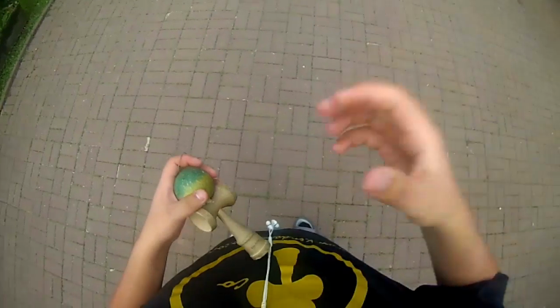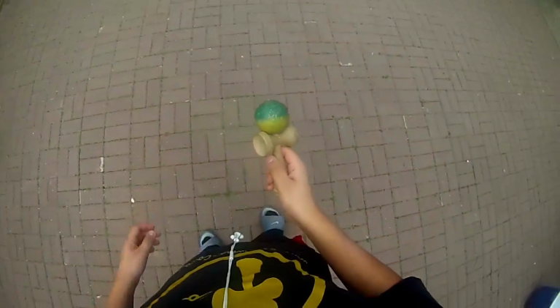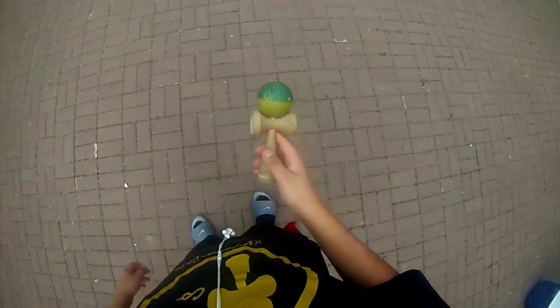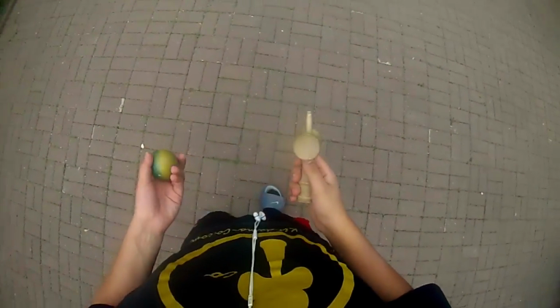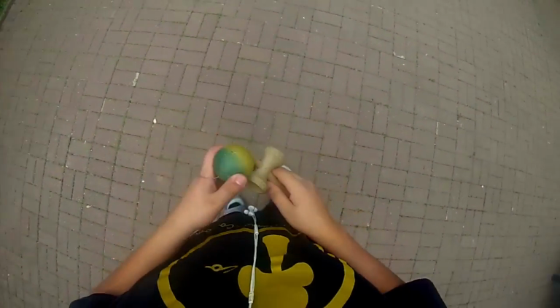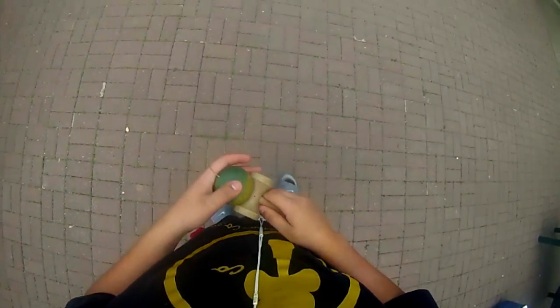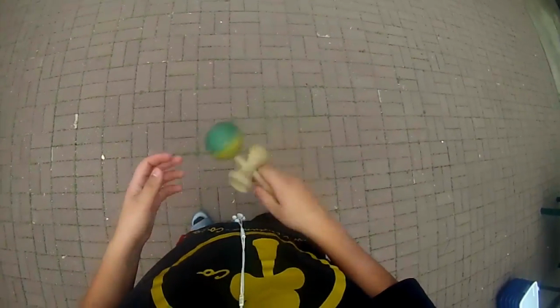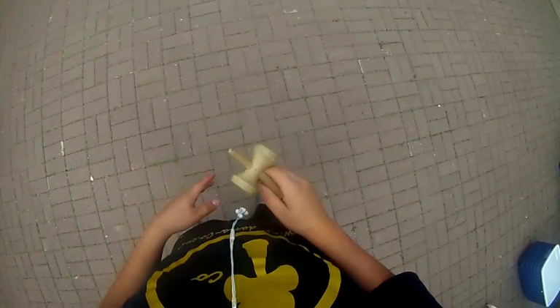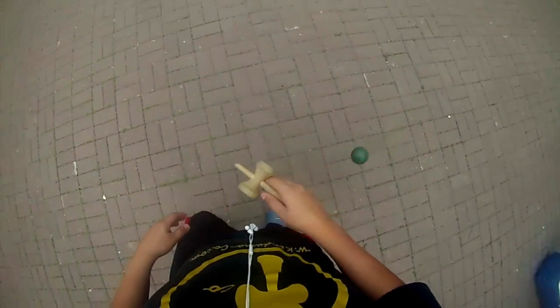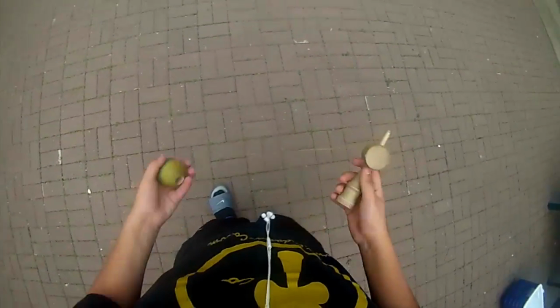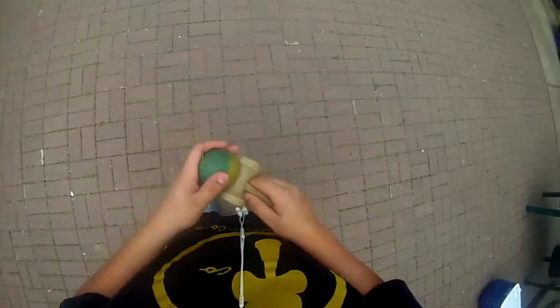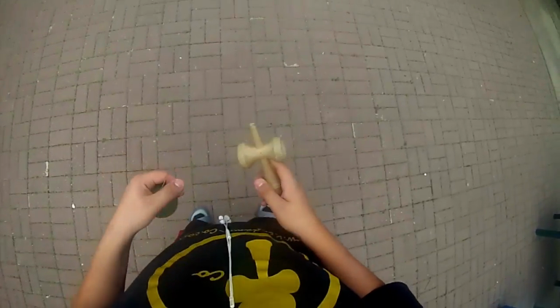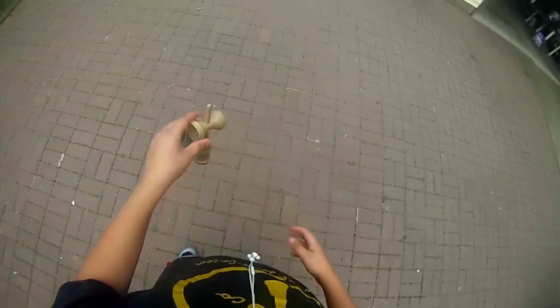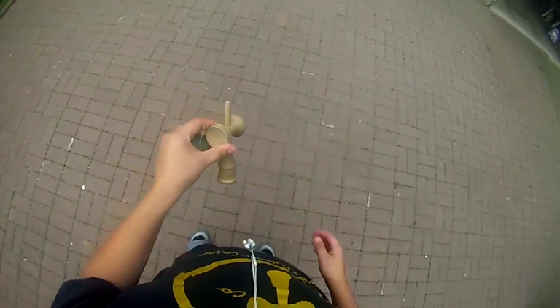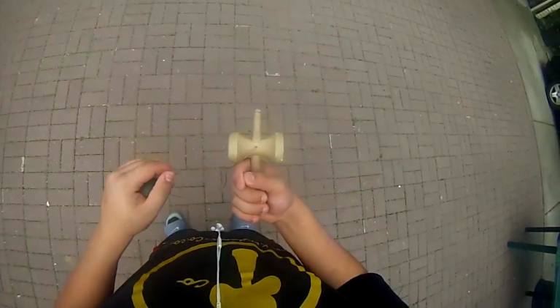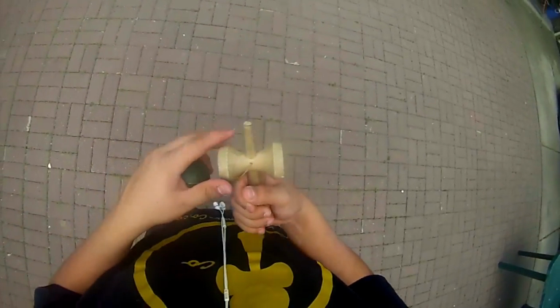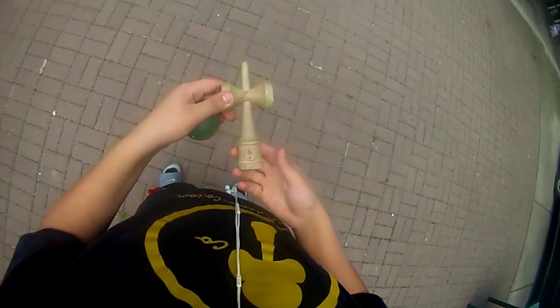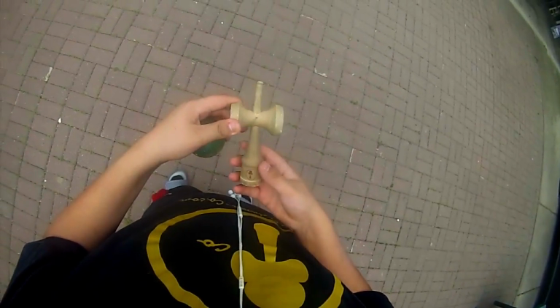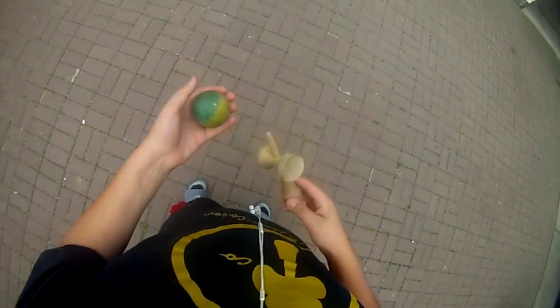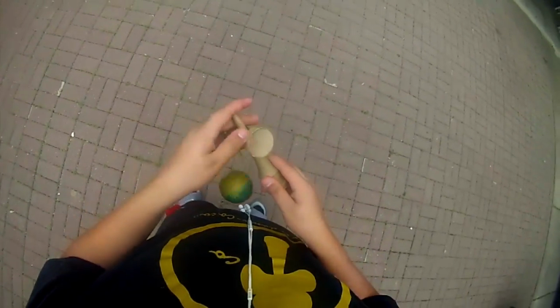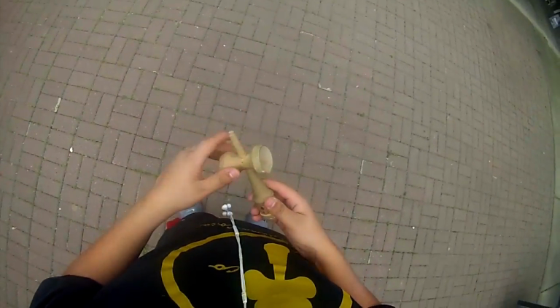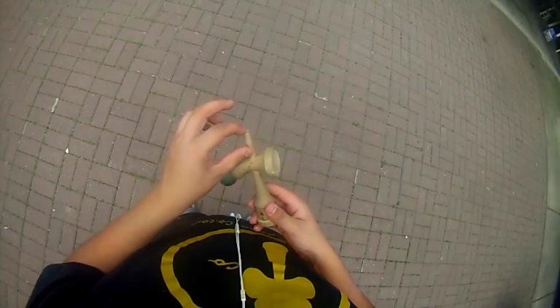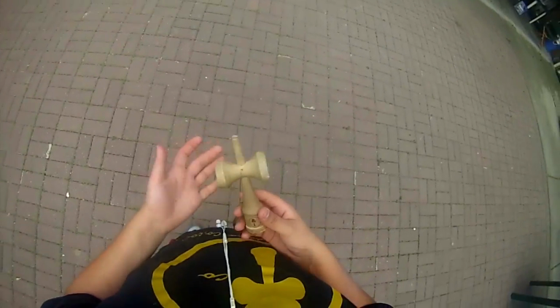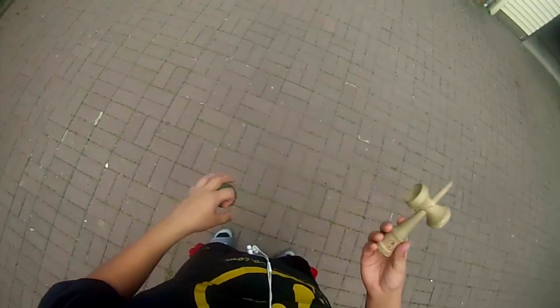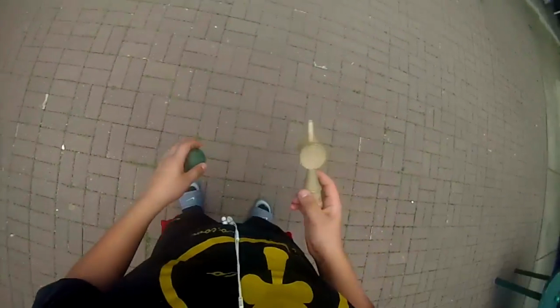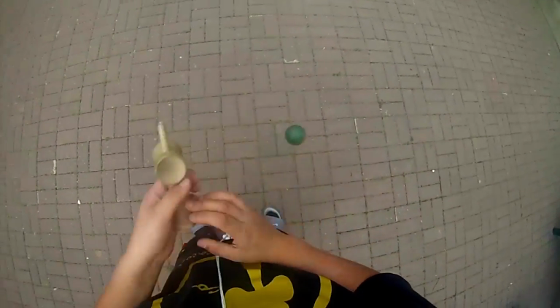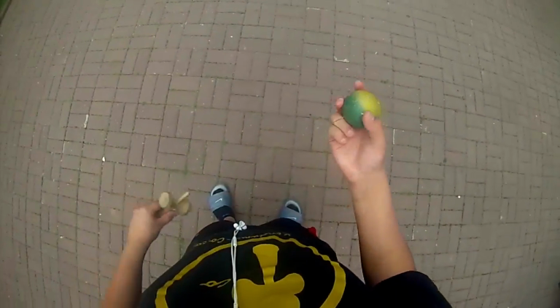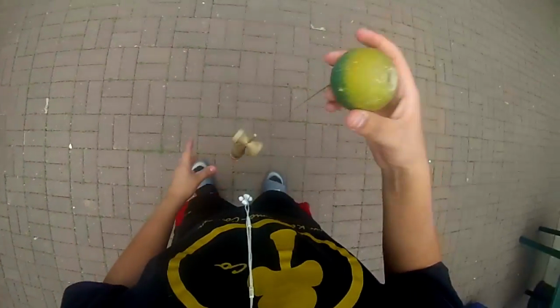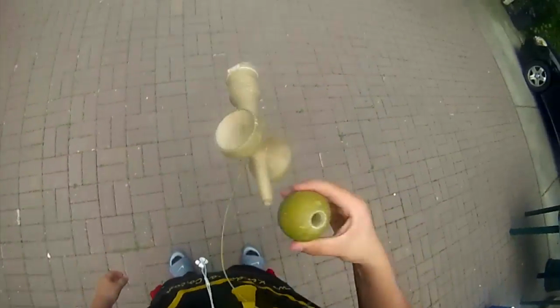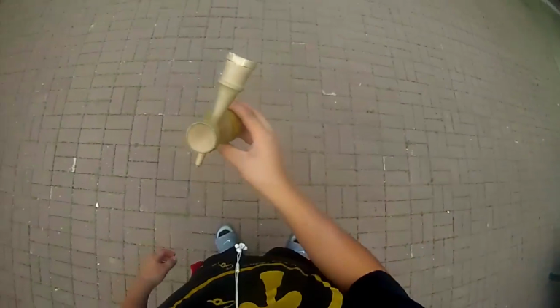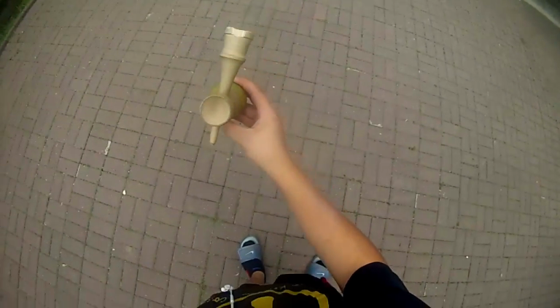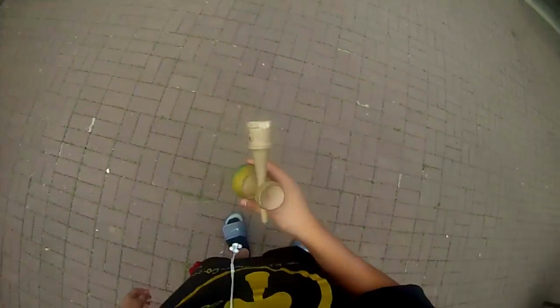Alright guys, this is going to be a pushing the cups down tutorial. So if you want to have a long spike like I do, when you get a new kendama it's kind of shorter. If you like longer spikes, it's better for lunars if you can push your cups down.